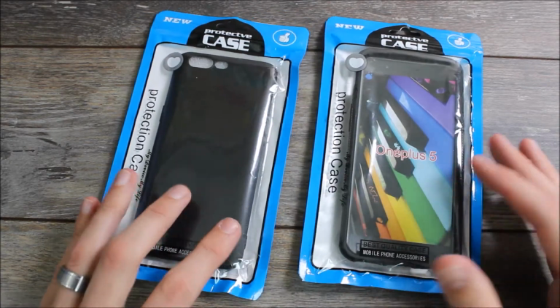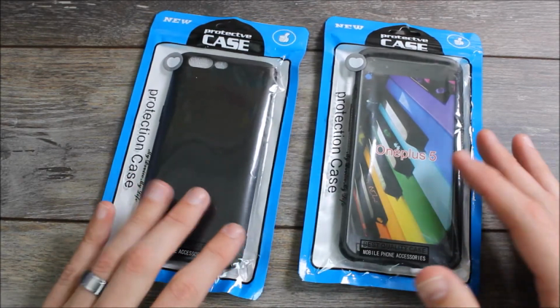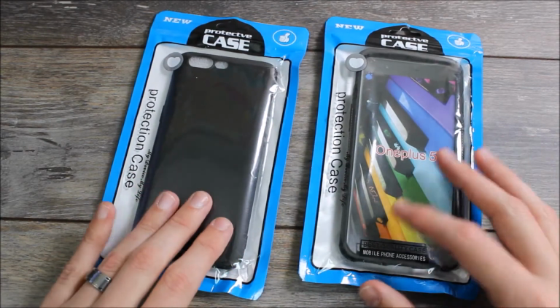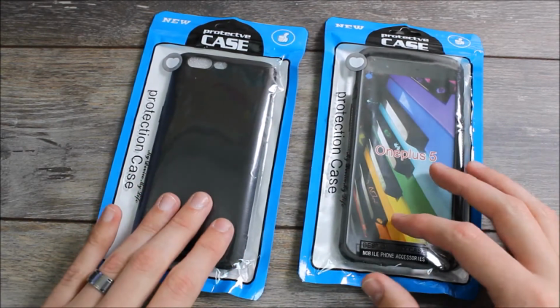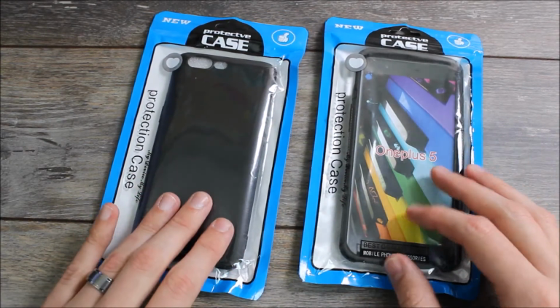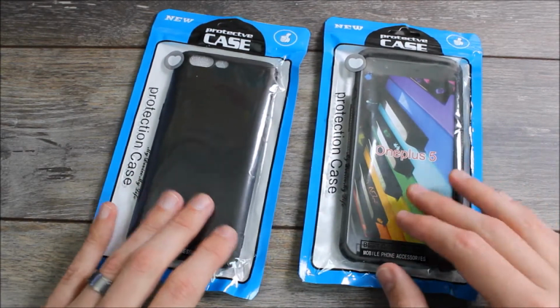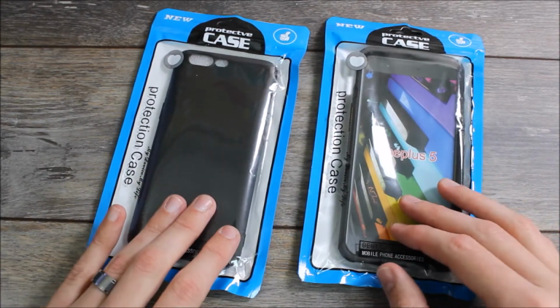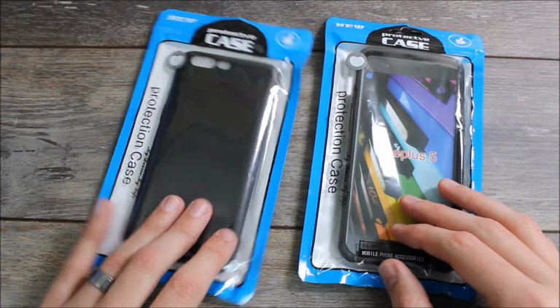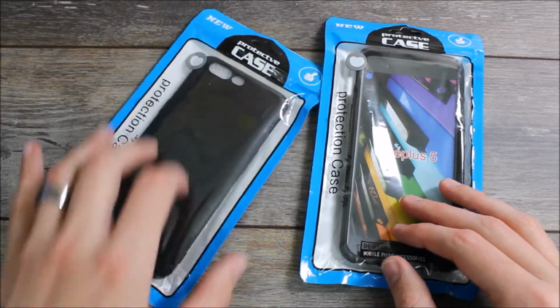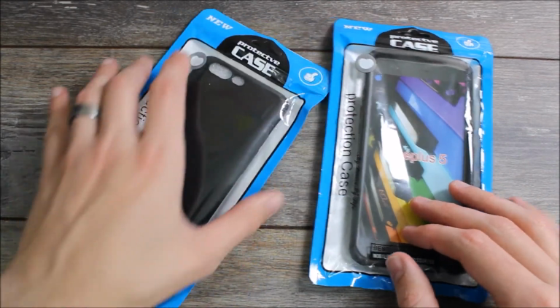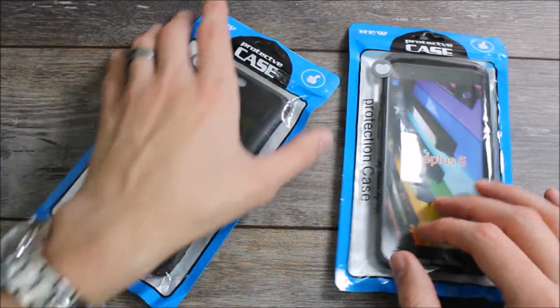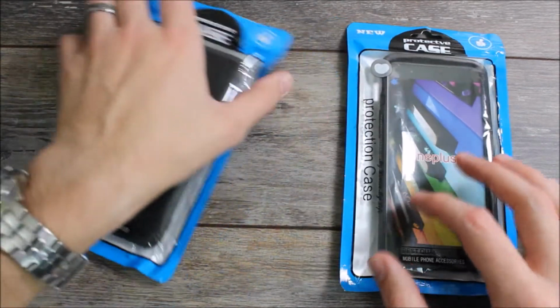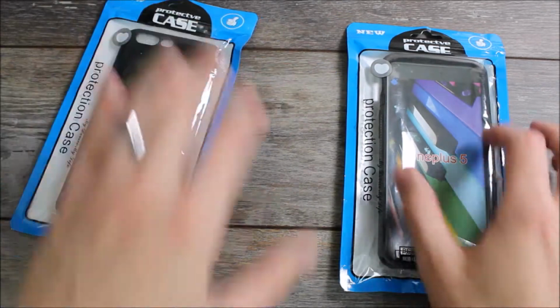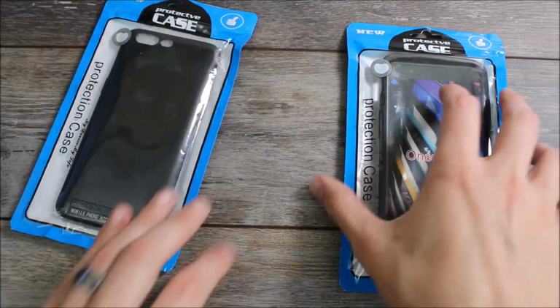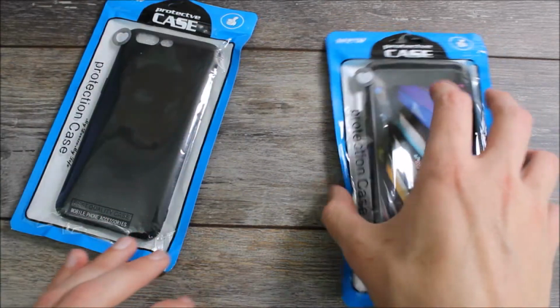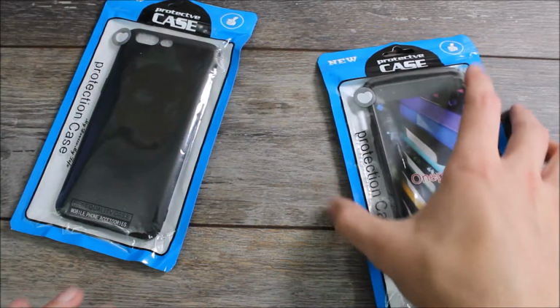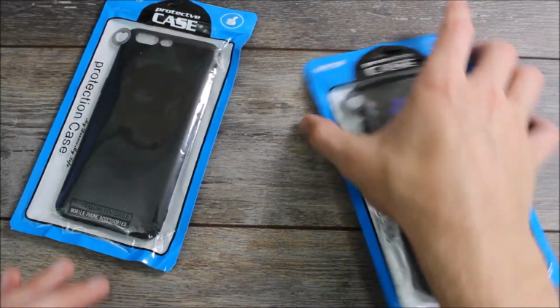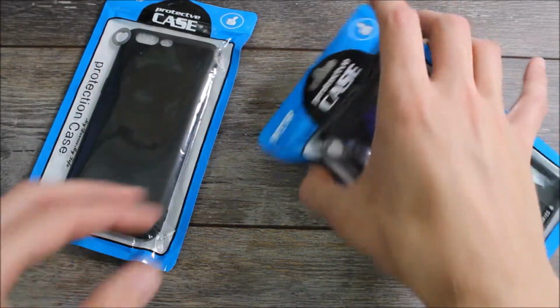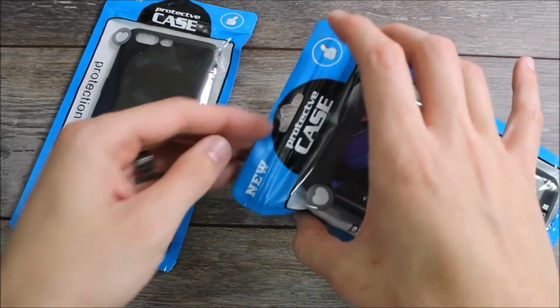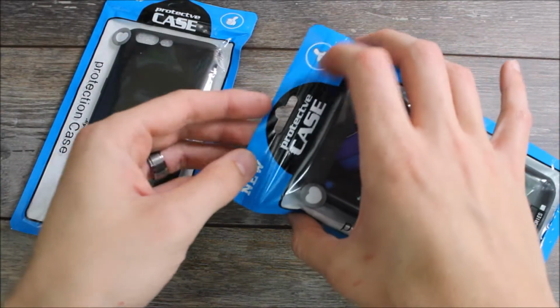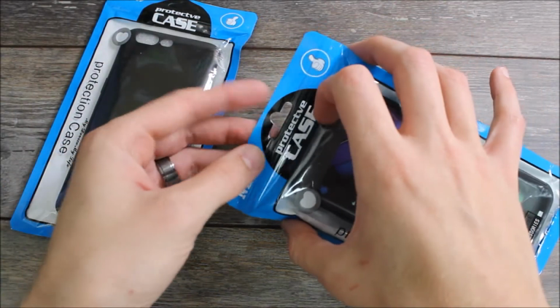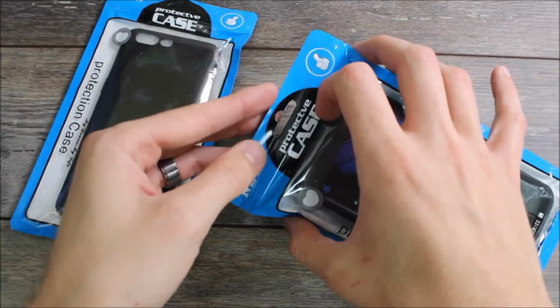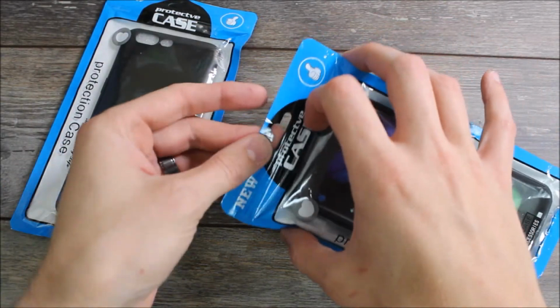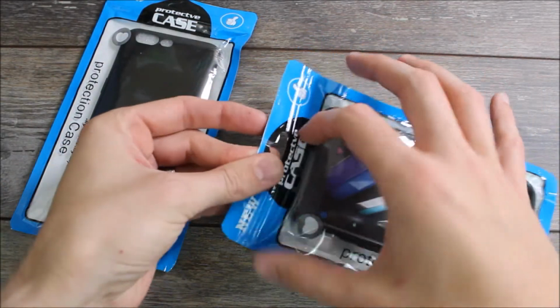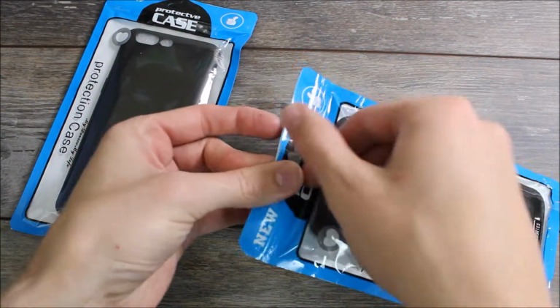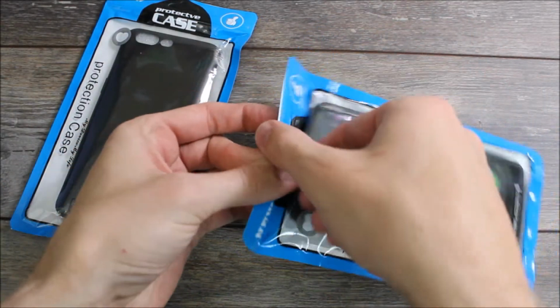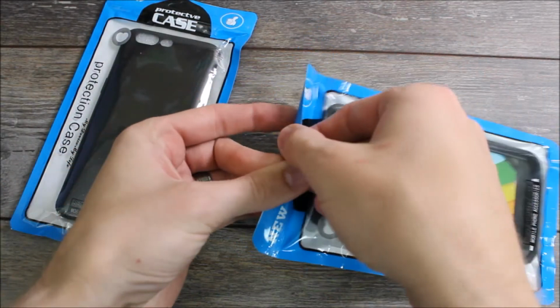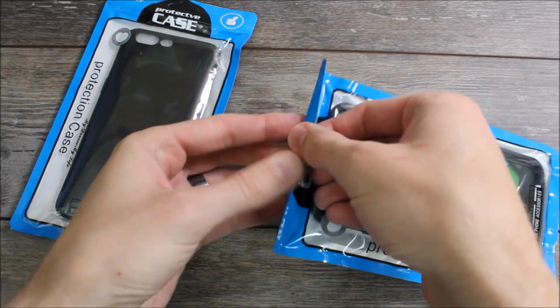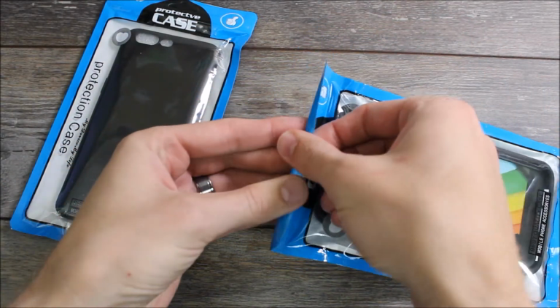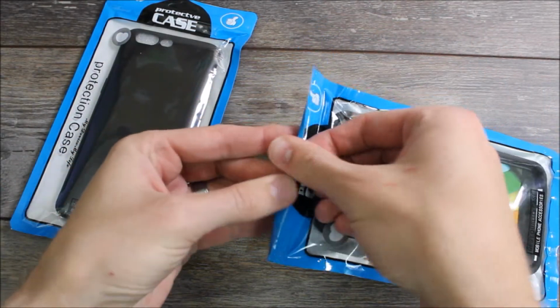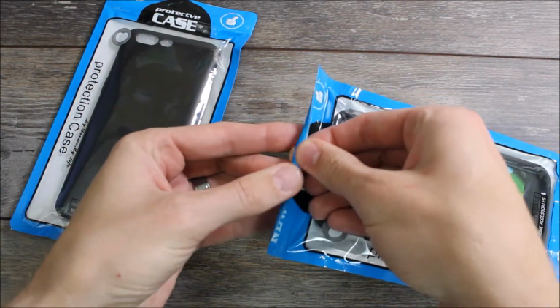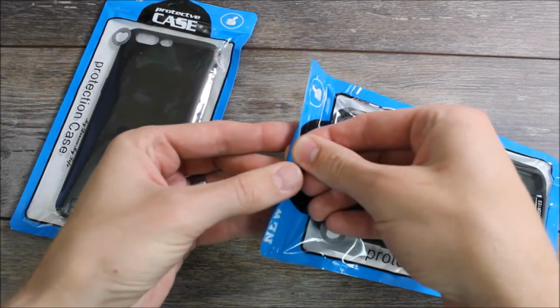Today we've got two of their cases. These both go for eight dollars on Amazon. They were actually doing a buy one get one free sale, so I figured I'd just give the extra one a try and see what we thought.